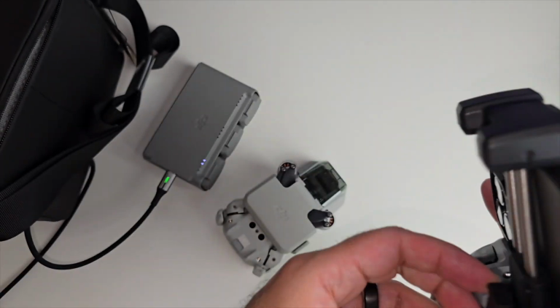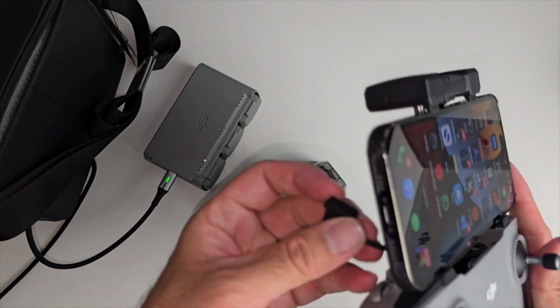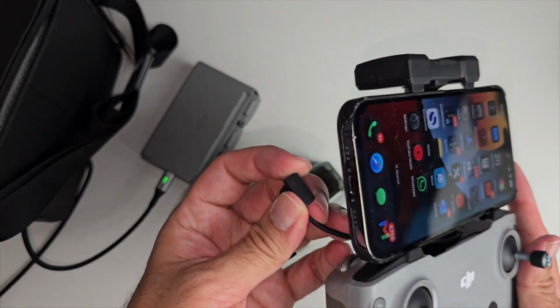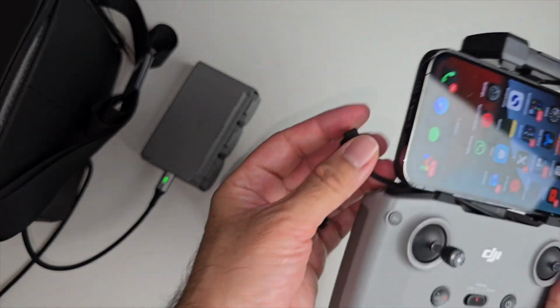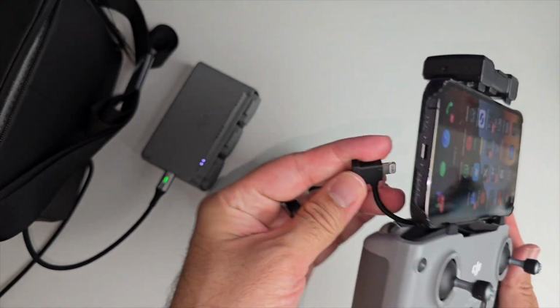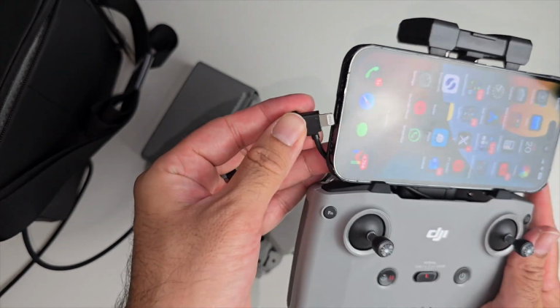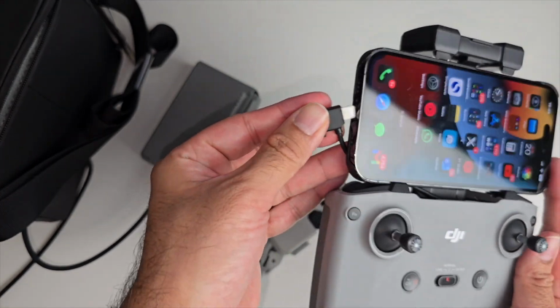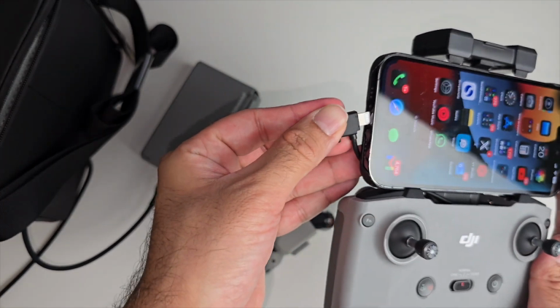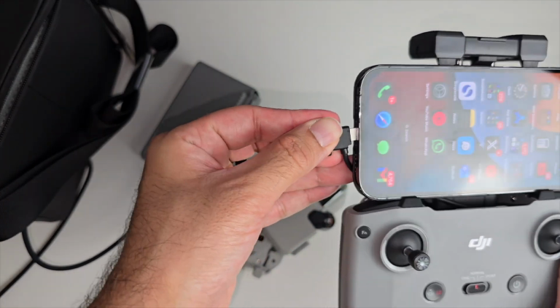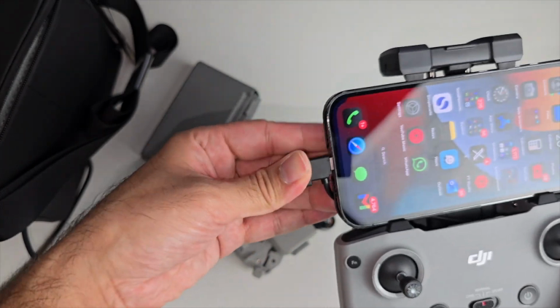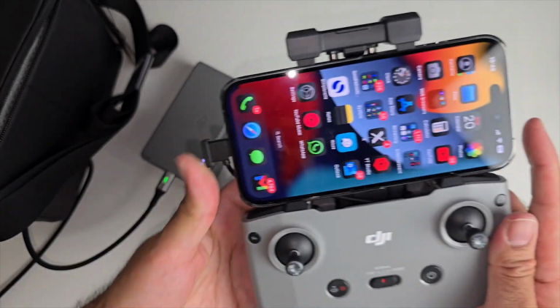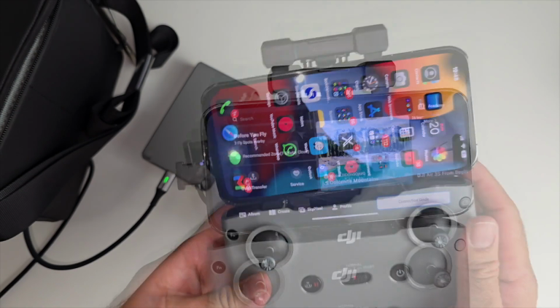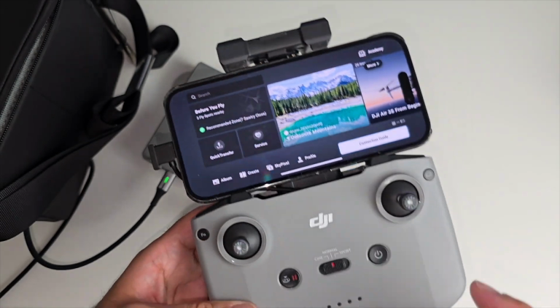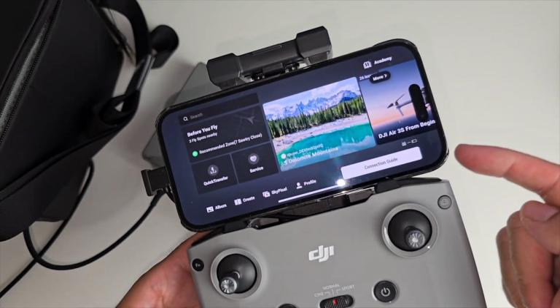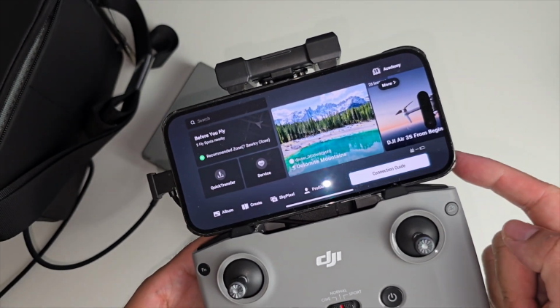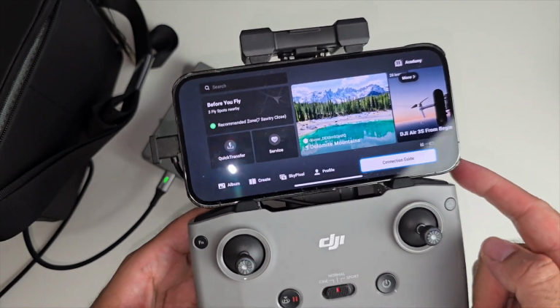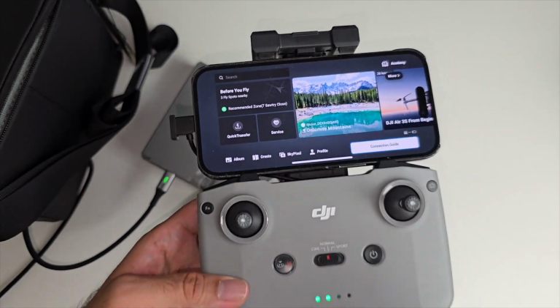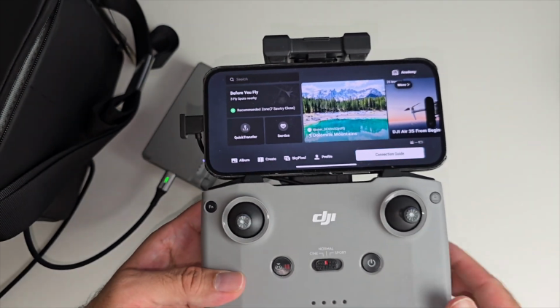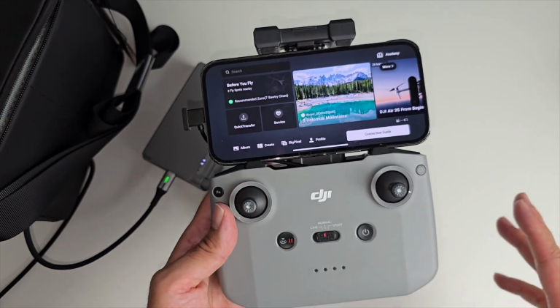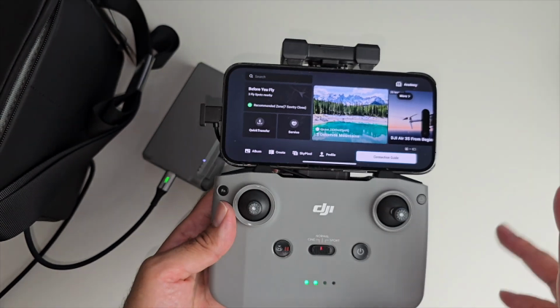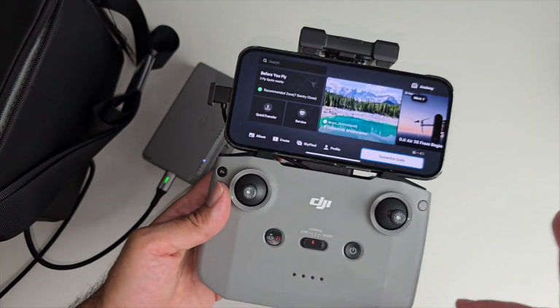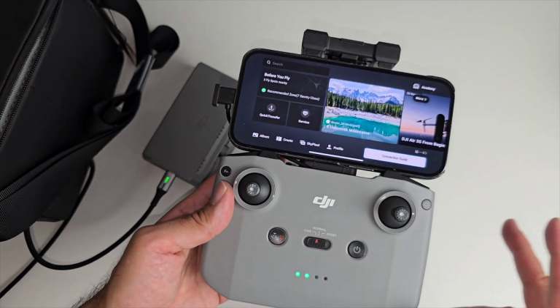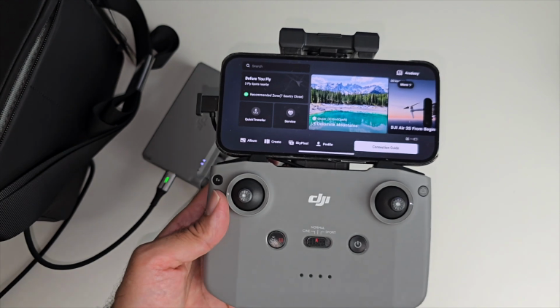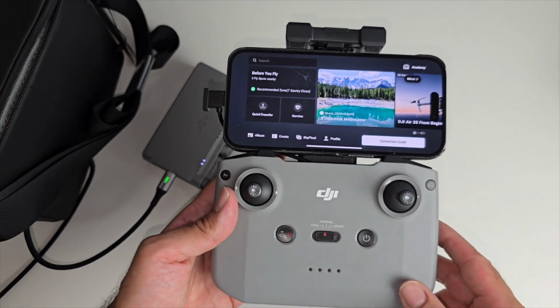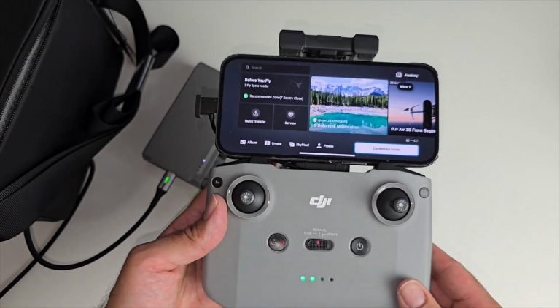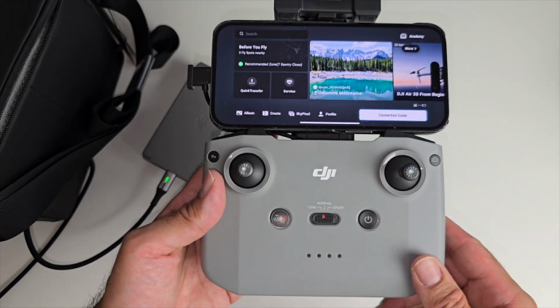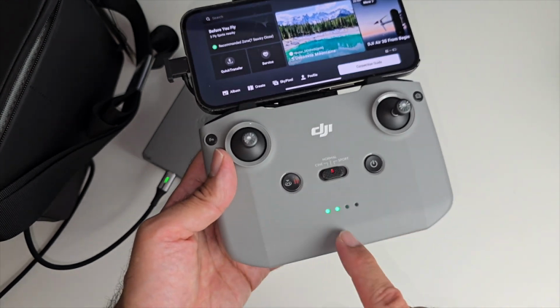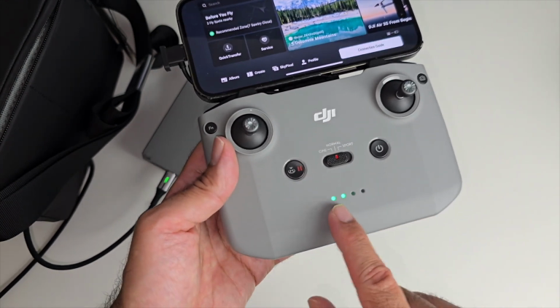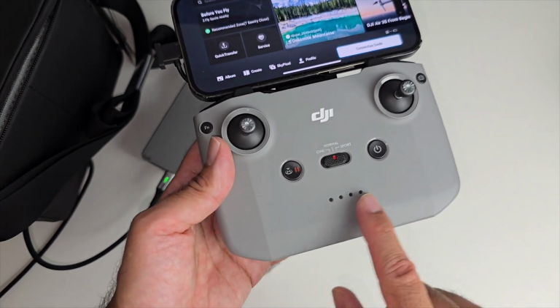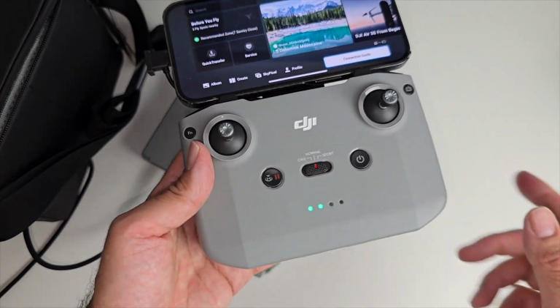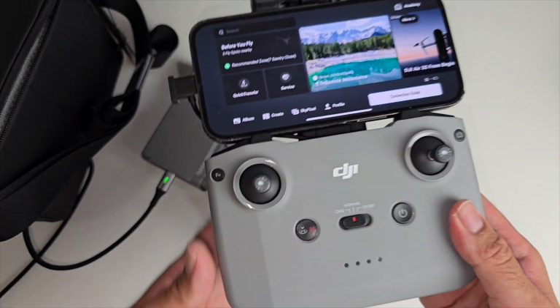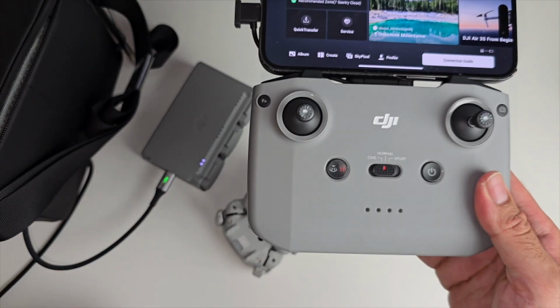If your iPhone needs a charge, you've got the Lightning cable there — plug it in and you can see the iPhone starts charging immediately. Not only that, it also automatically opens up the DJI software, and over here you can see how much battery you have left.